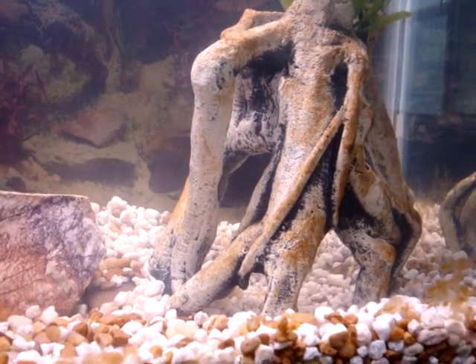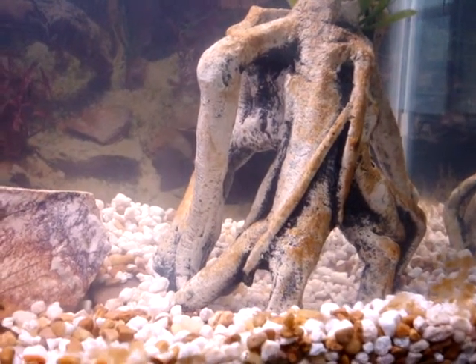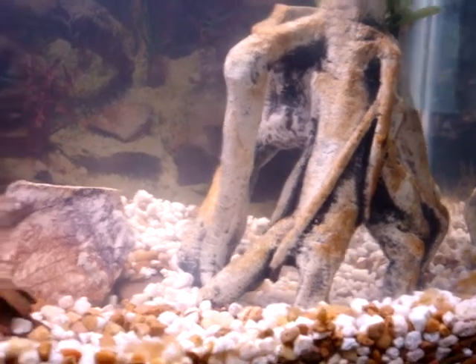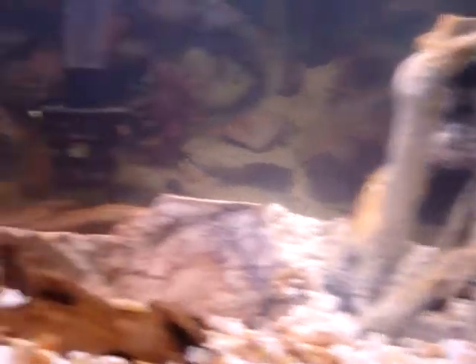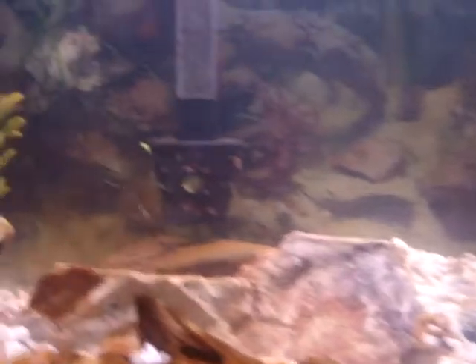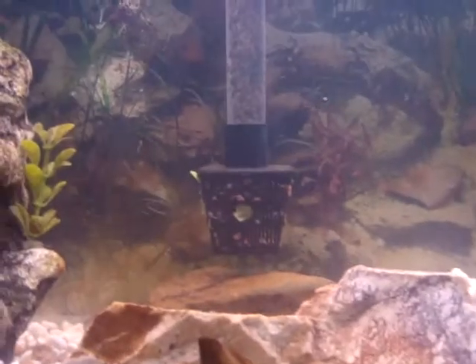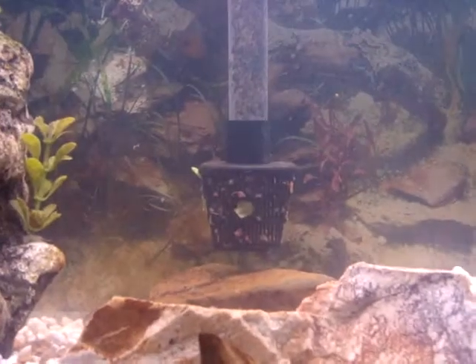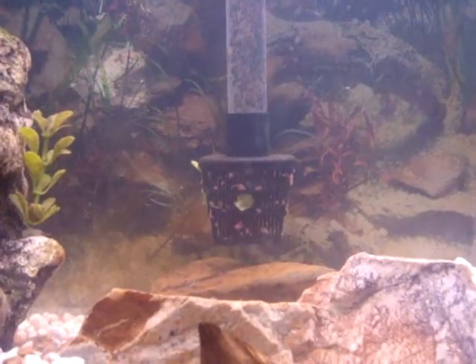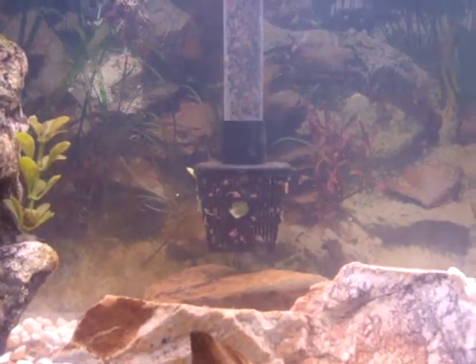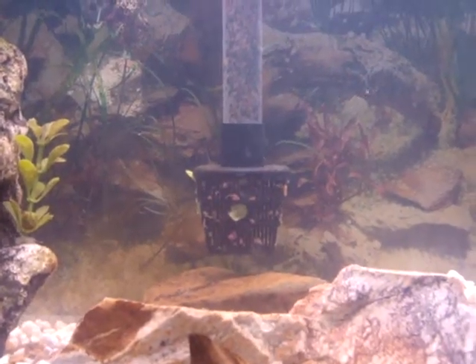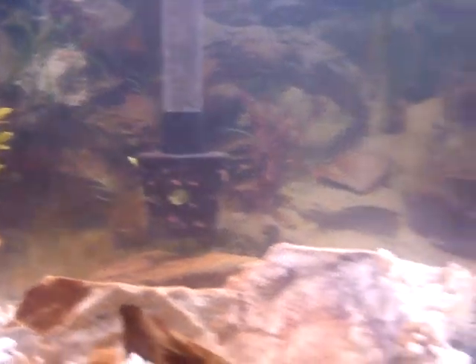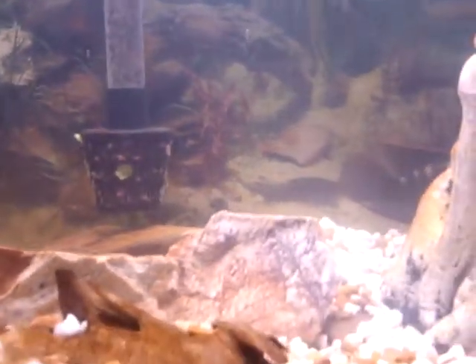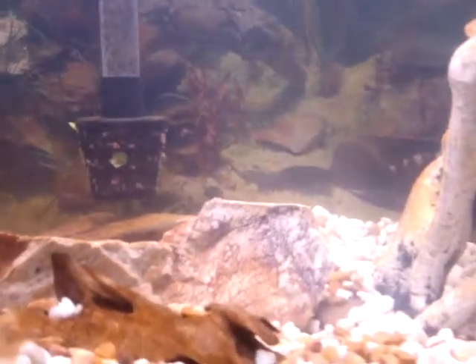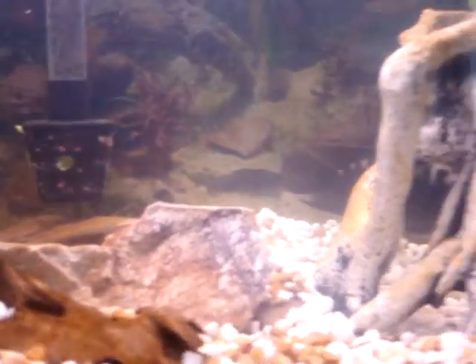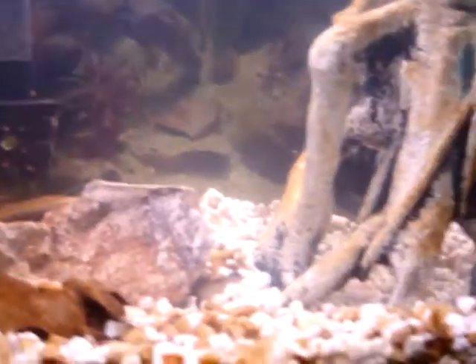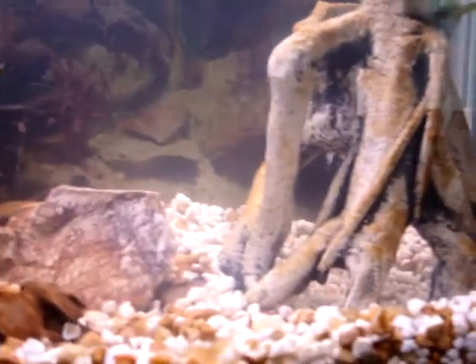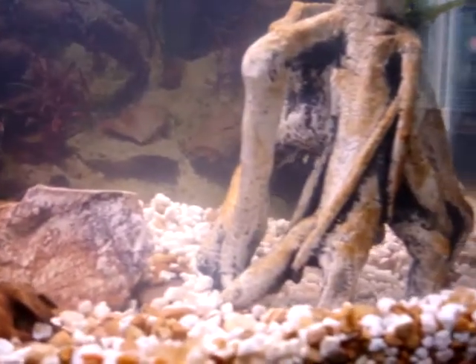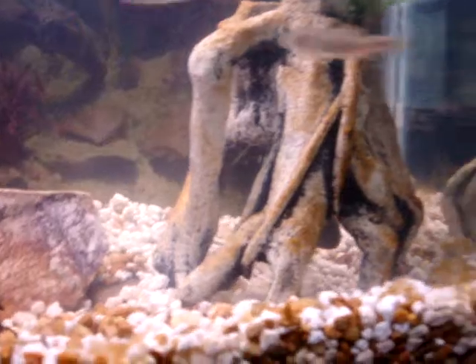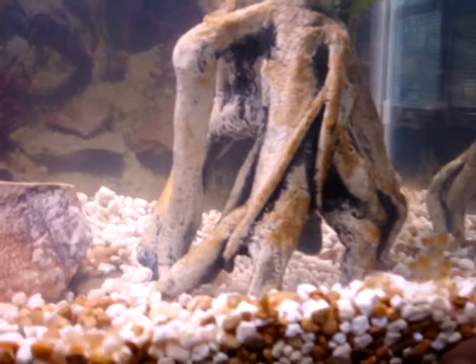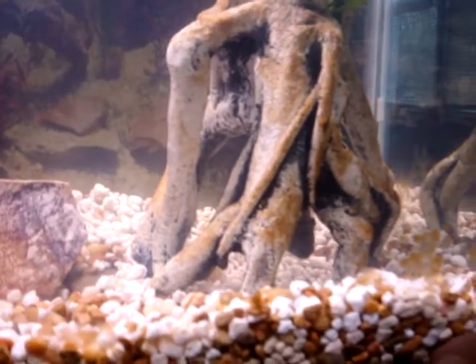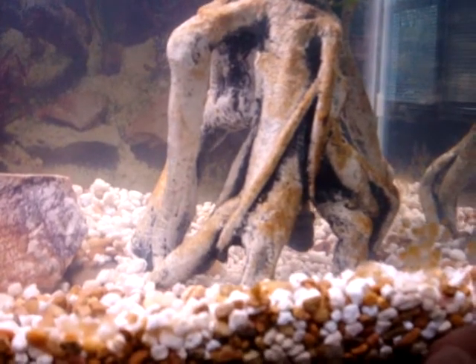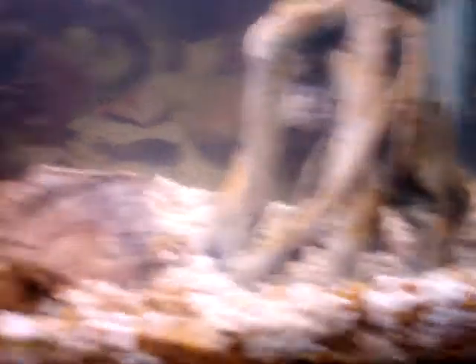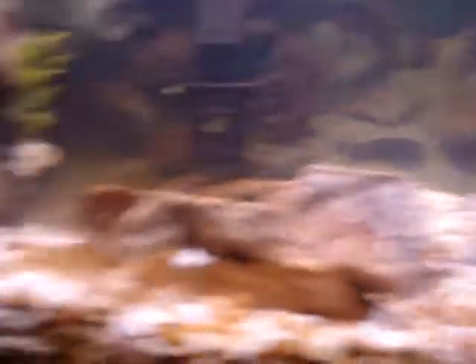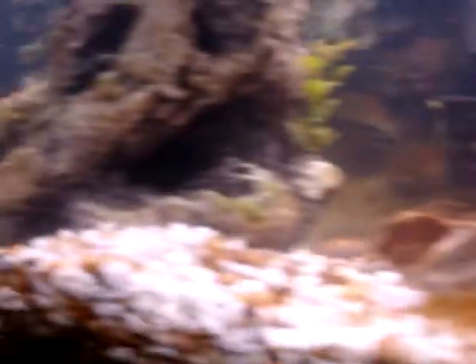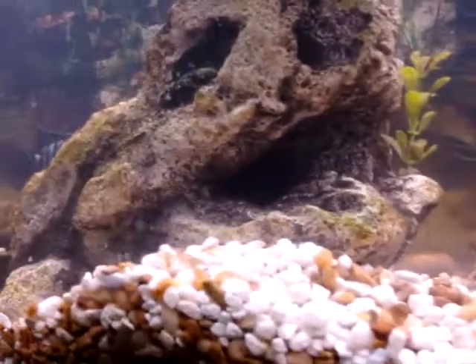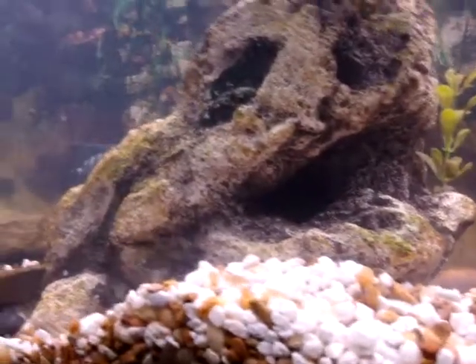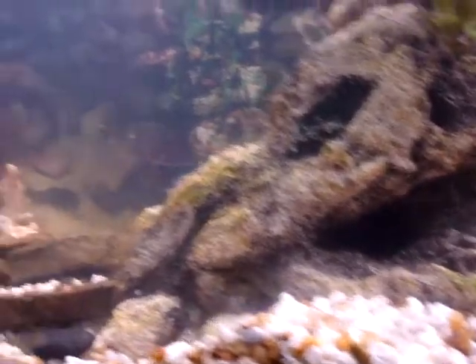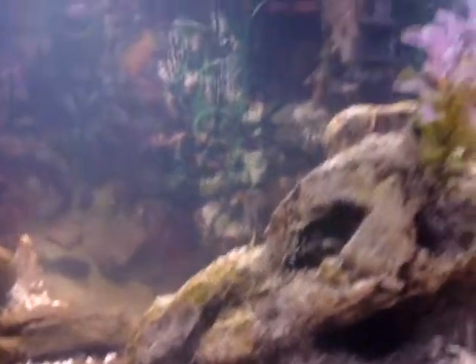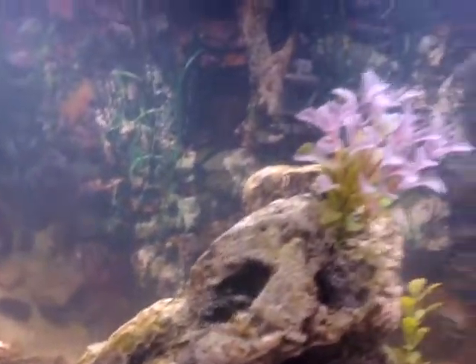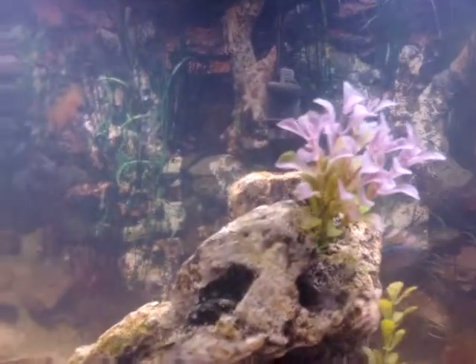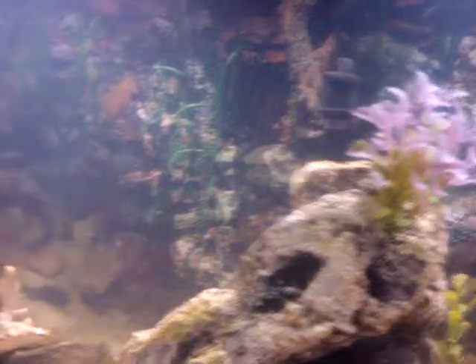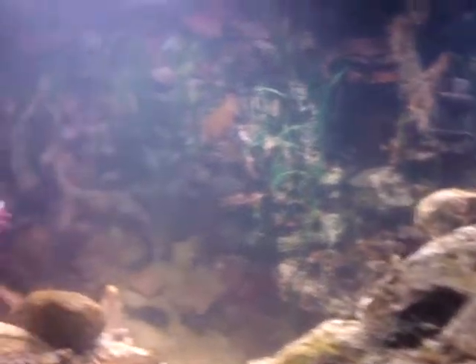They seem to either fall victim to that filter — I'm not sure — or they actually eat them. I've read that if you irritate them too much they will eat them.